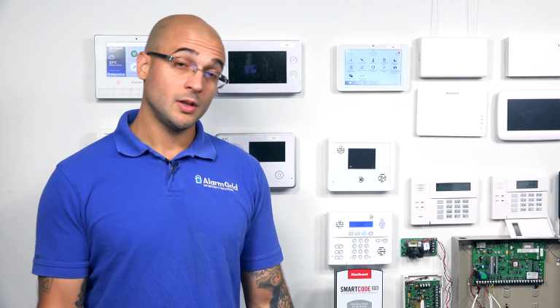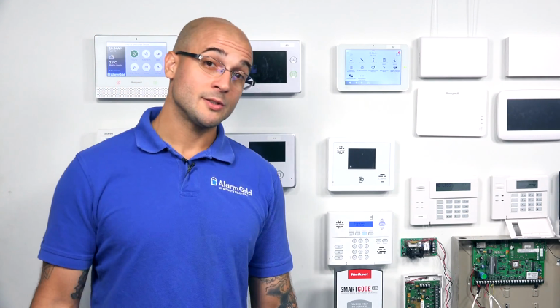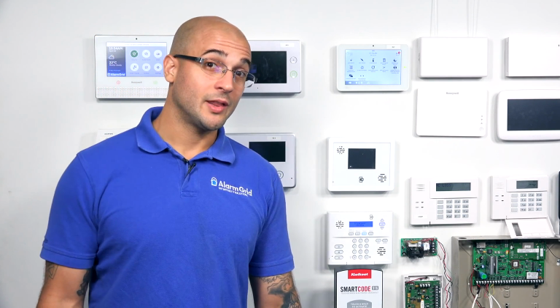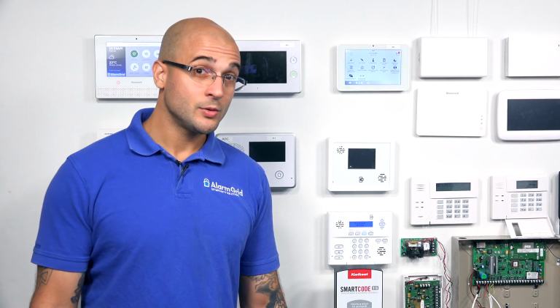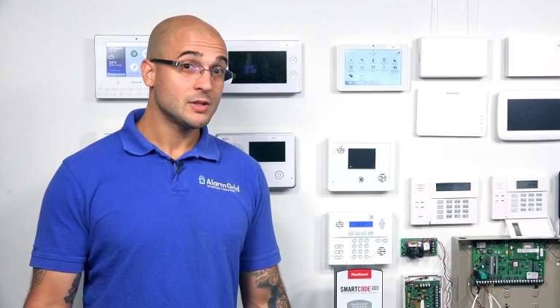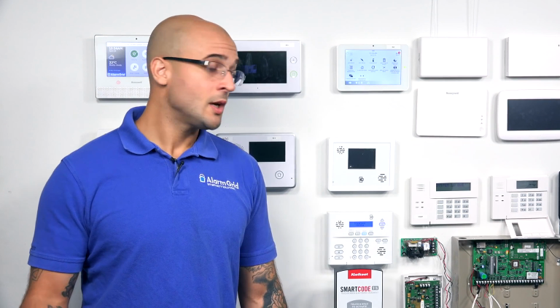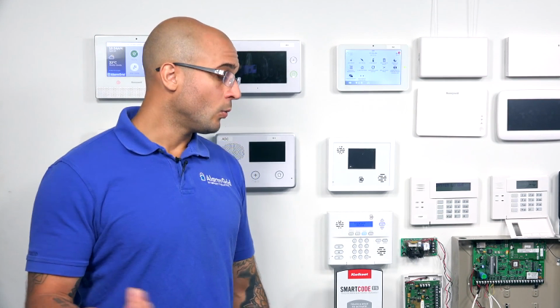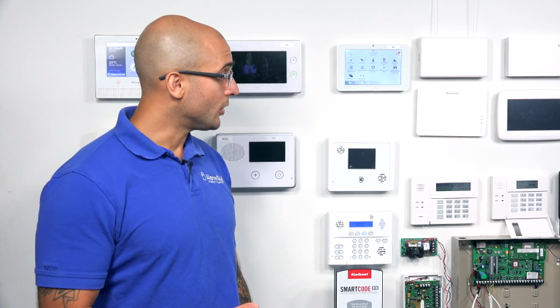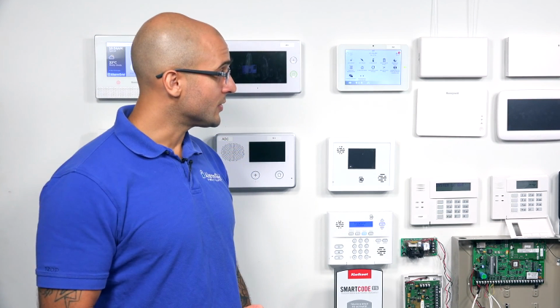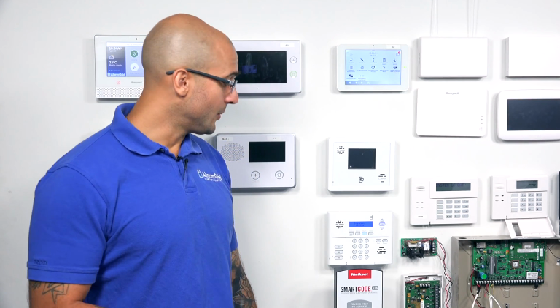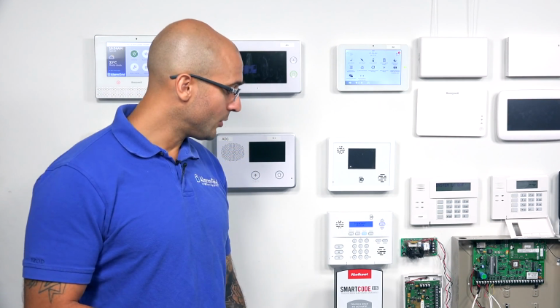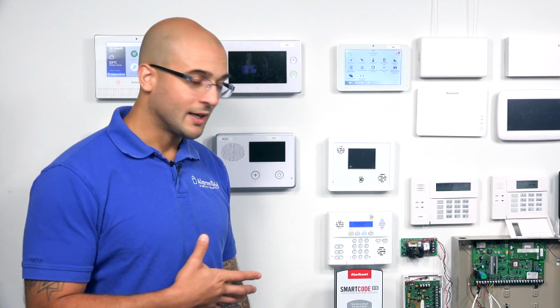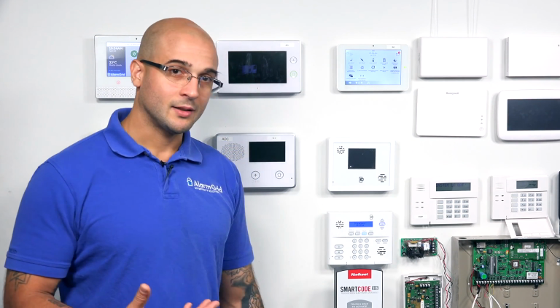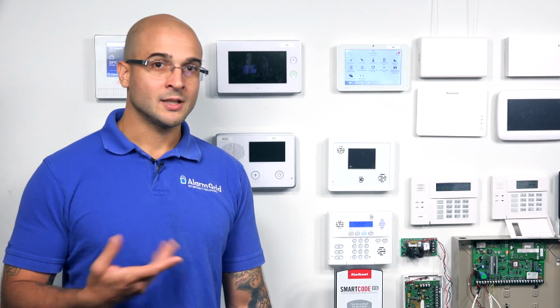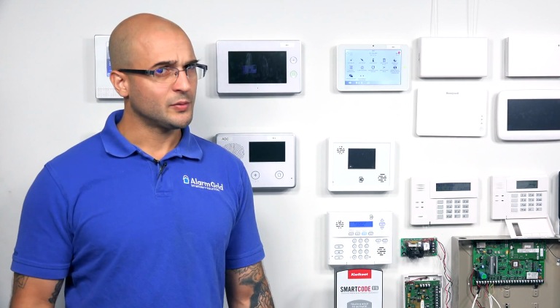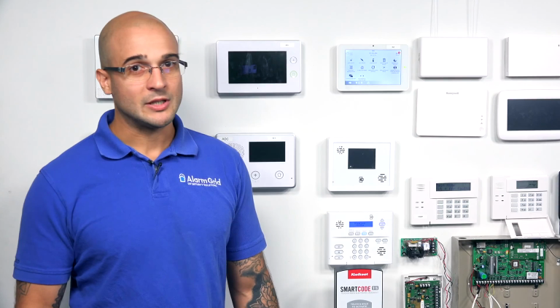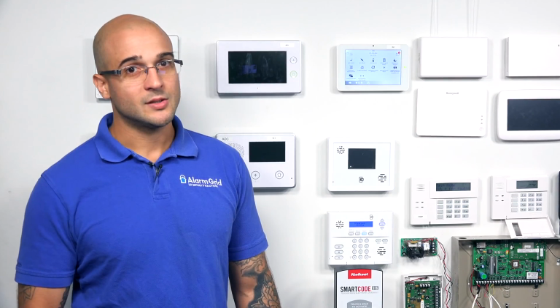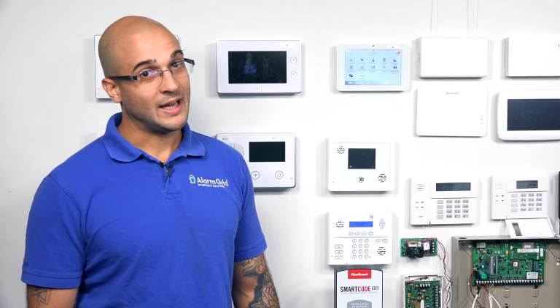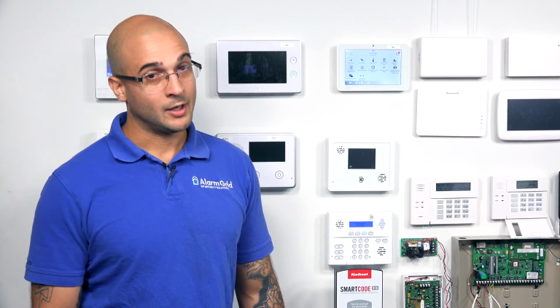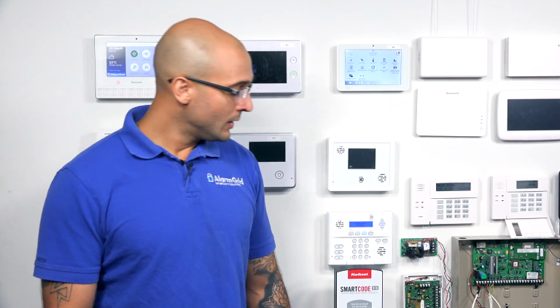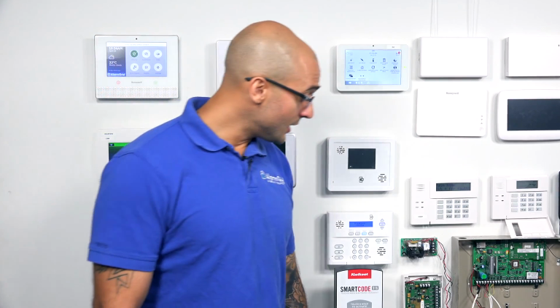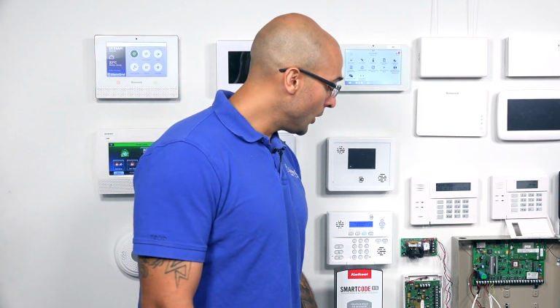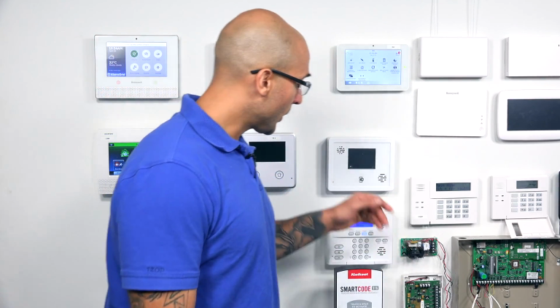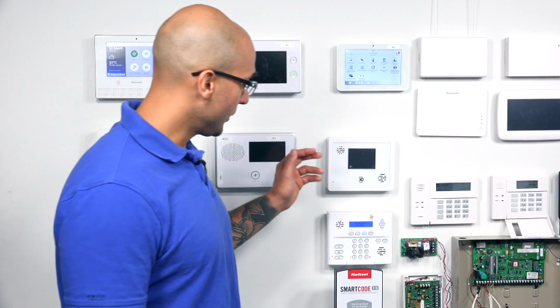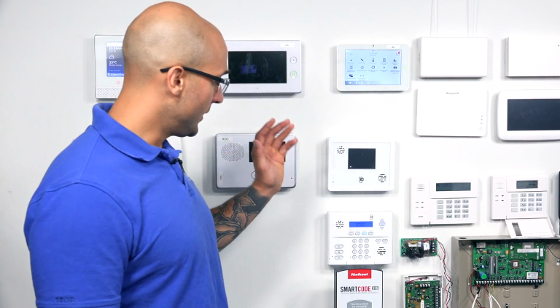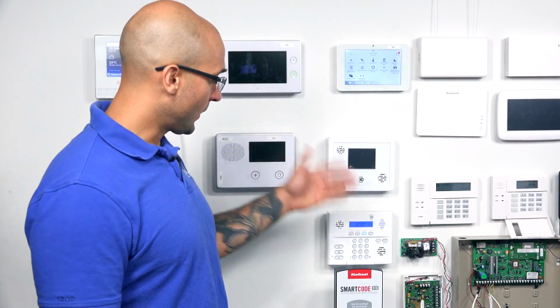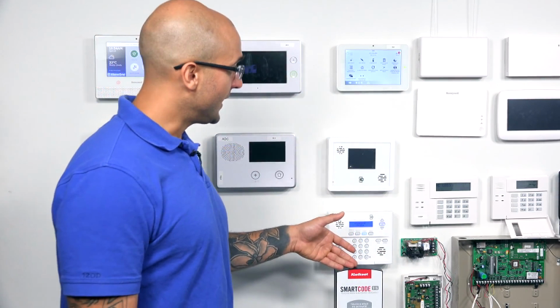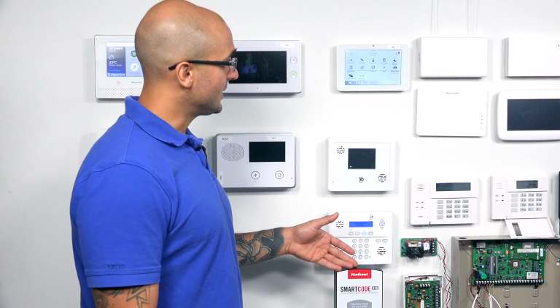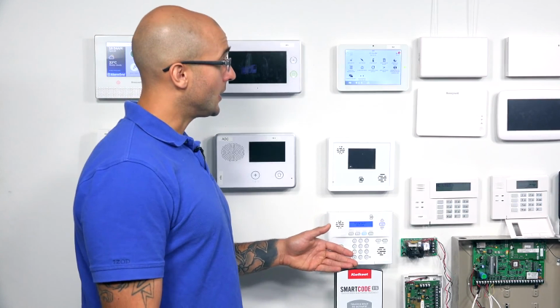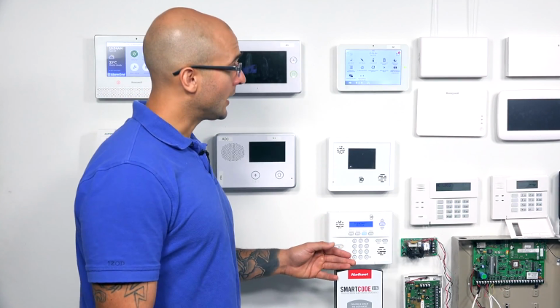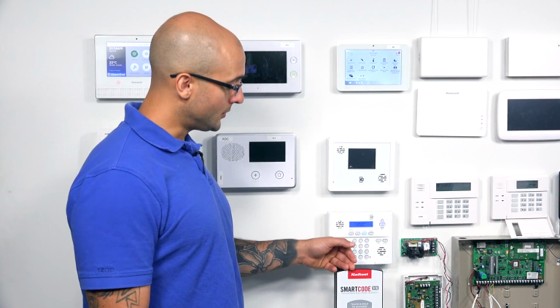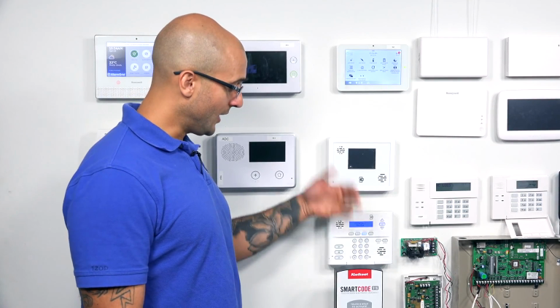If you have any questions about those services, which alarm systems are compatible, or how to connect these locks, feel free to reach out to us and we'll be happy to help. Today, we are going to include this Kwikset 916 onto our IQ2 panel.